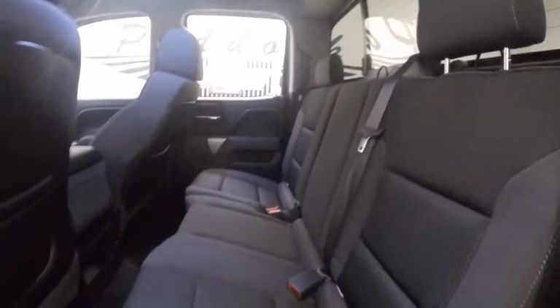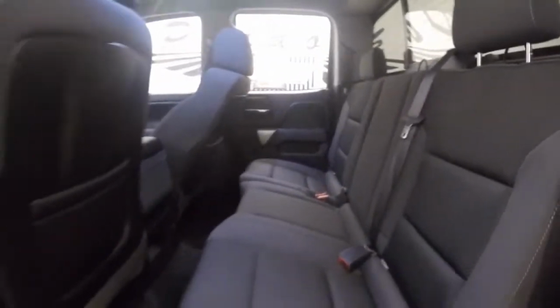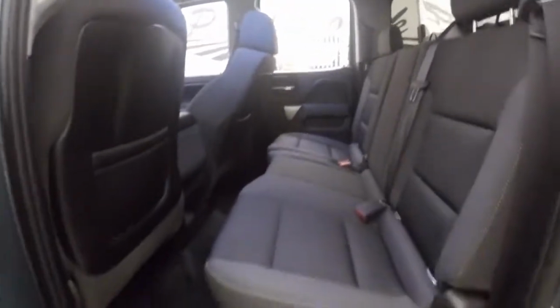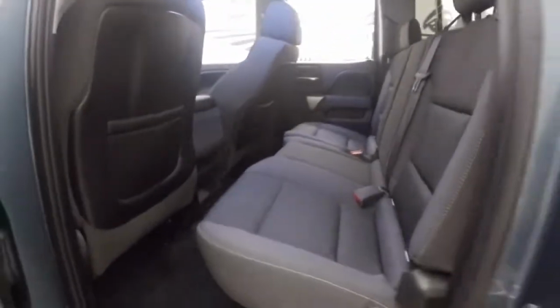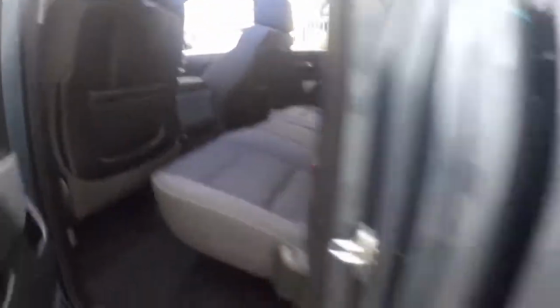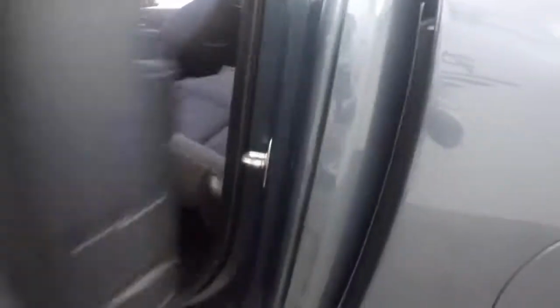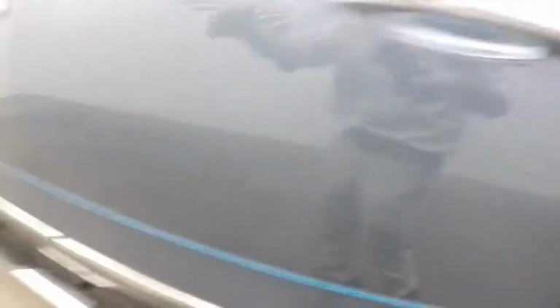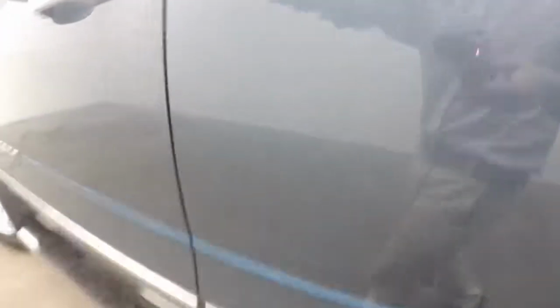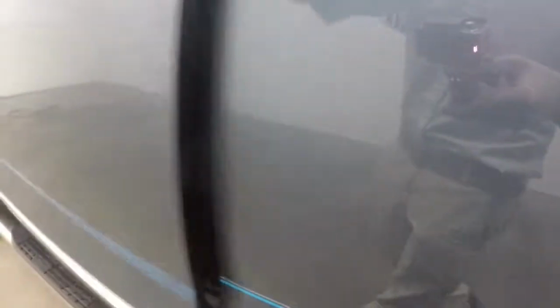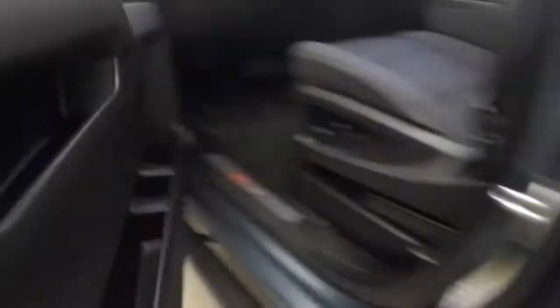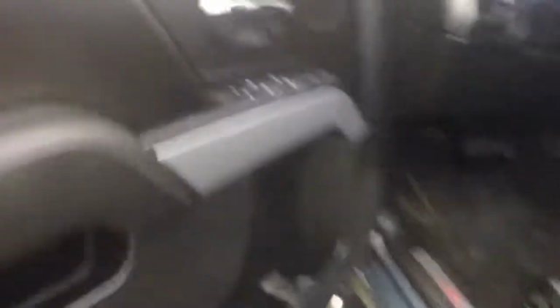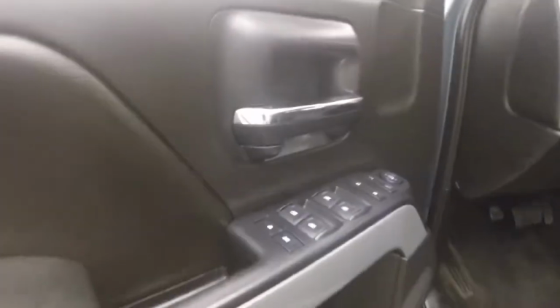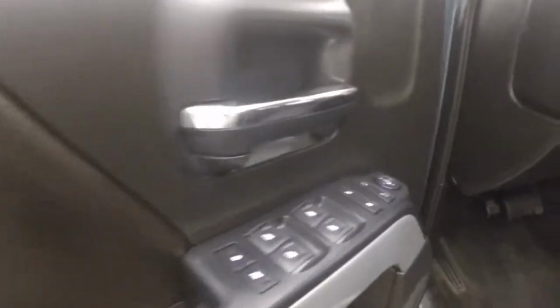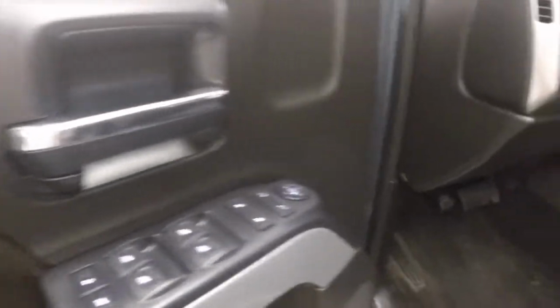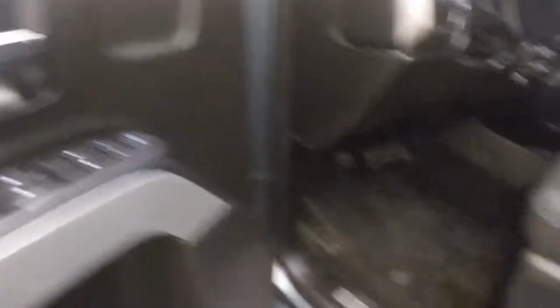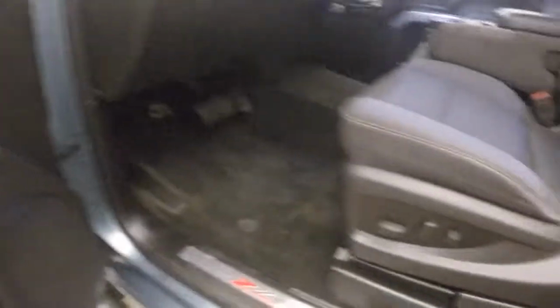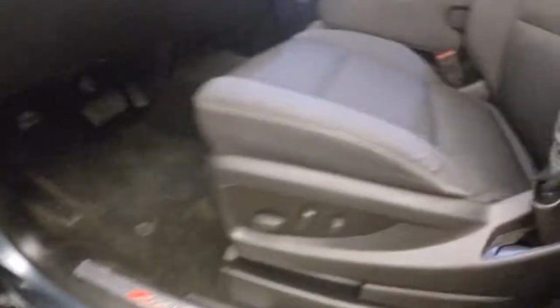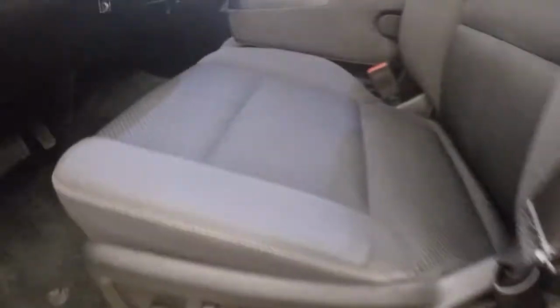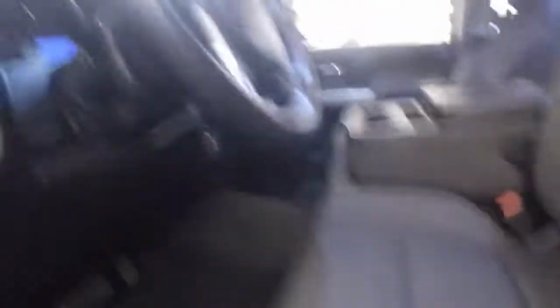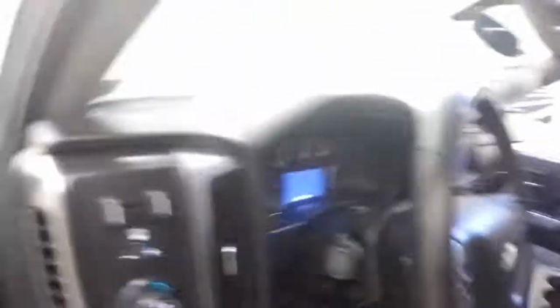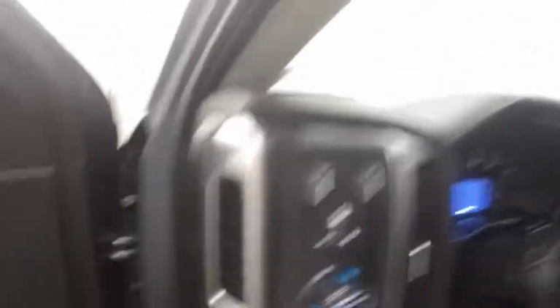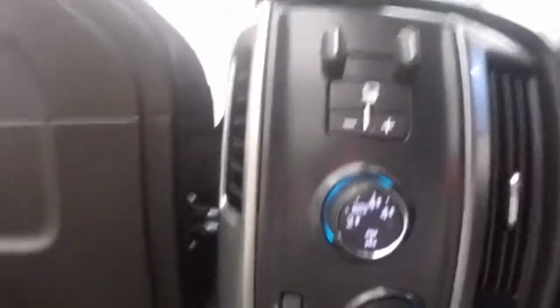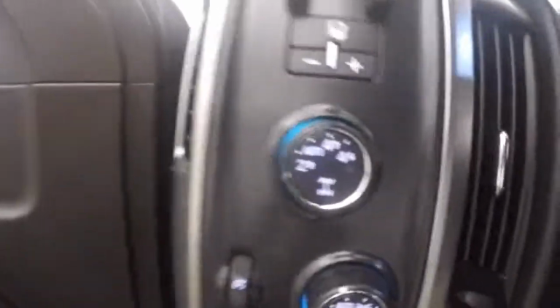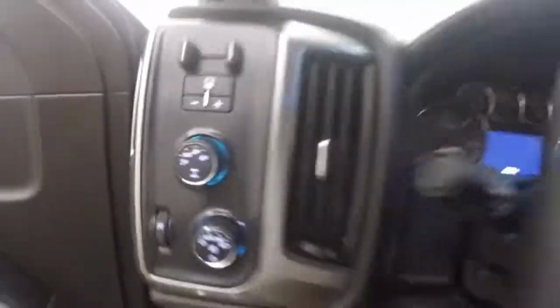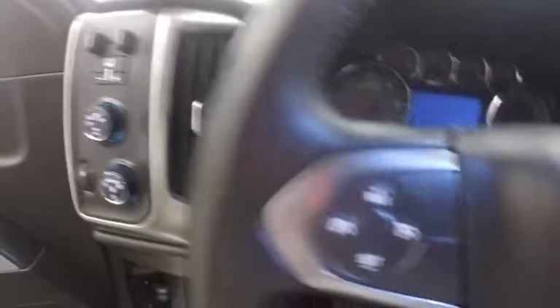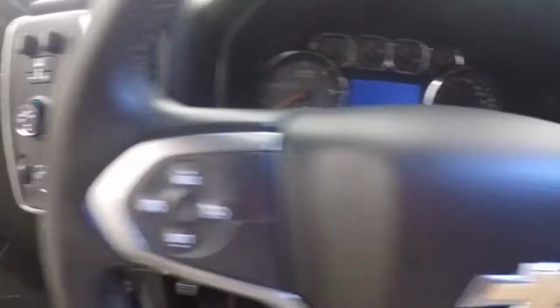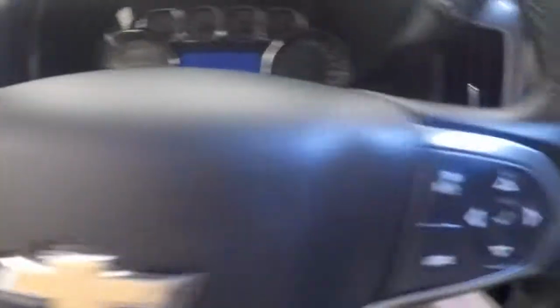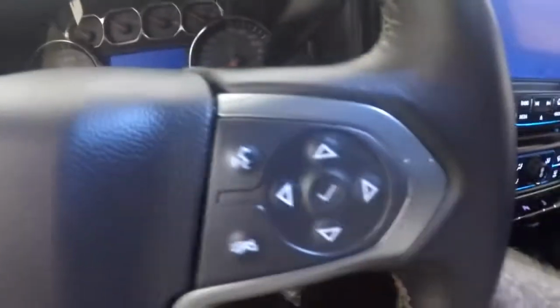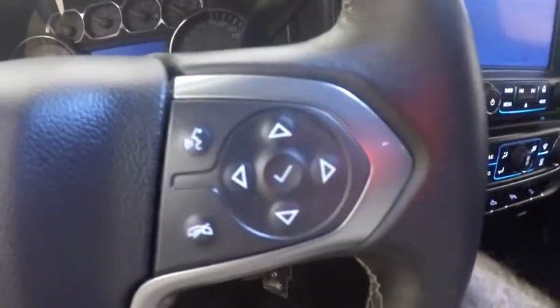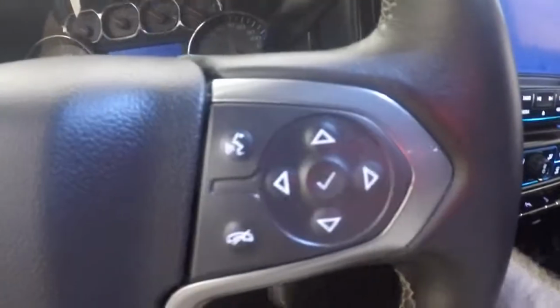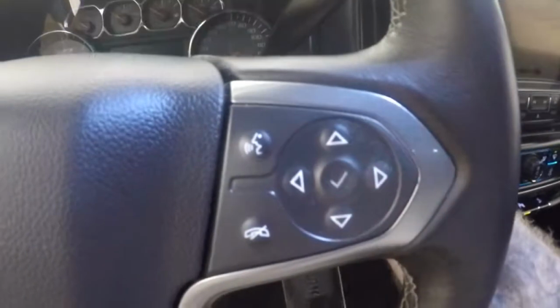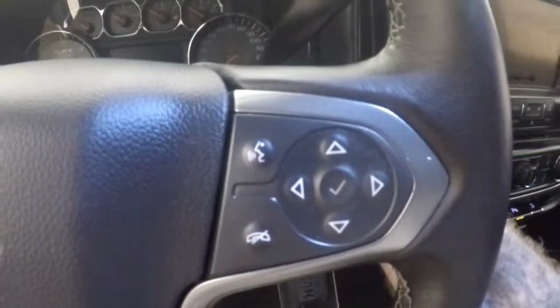Interior's in great shape, plenty of room. Layout controls on the door, power seat, 4x4 control, cruise control, Bluetooth stereo and menu controls on the steering wheel.